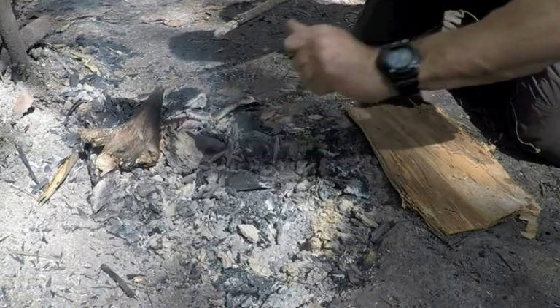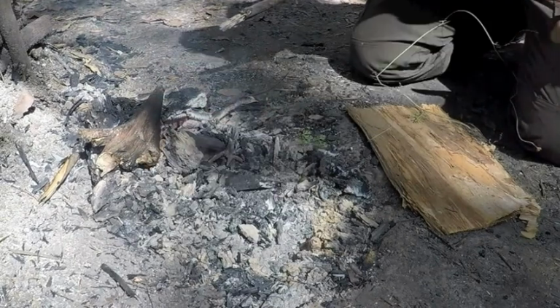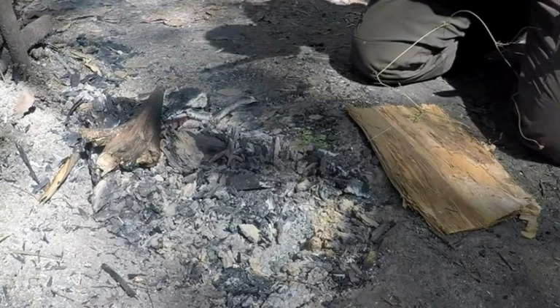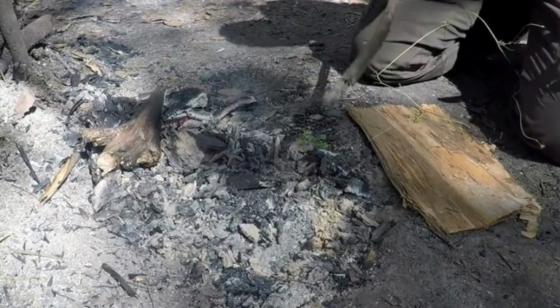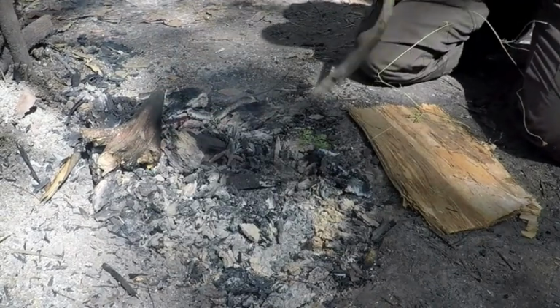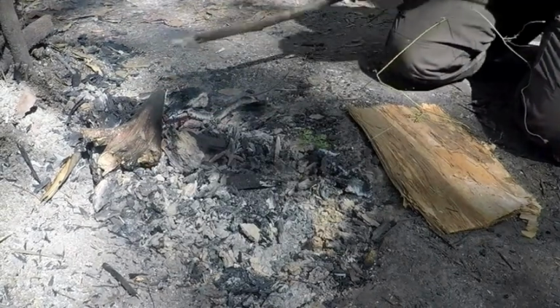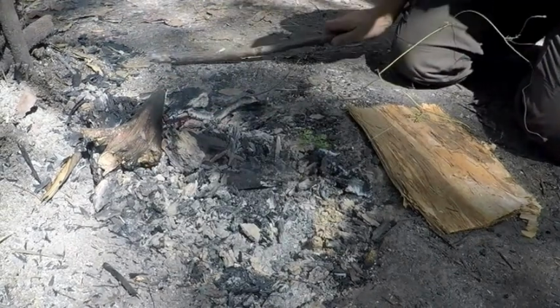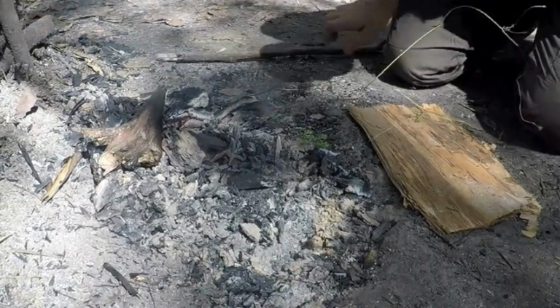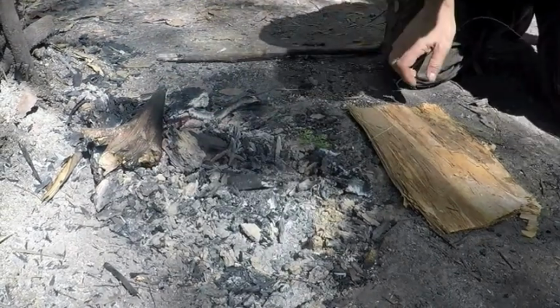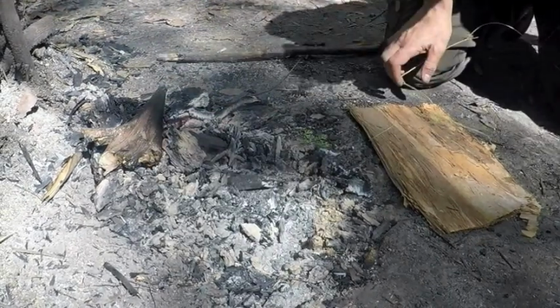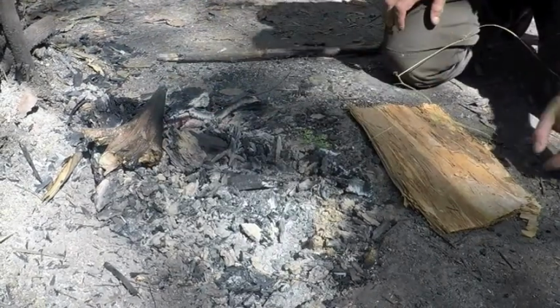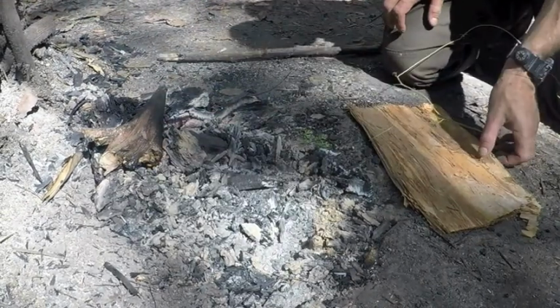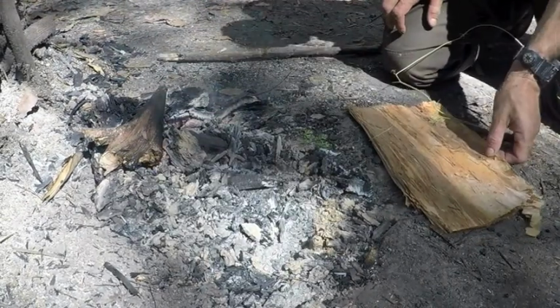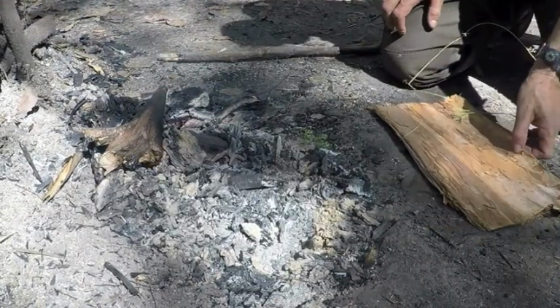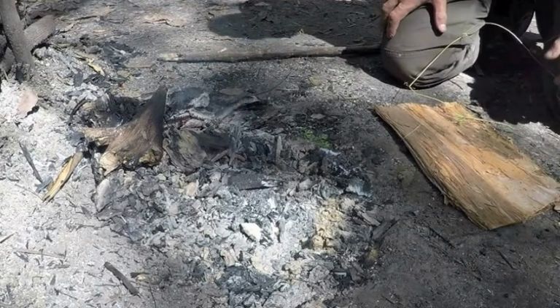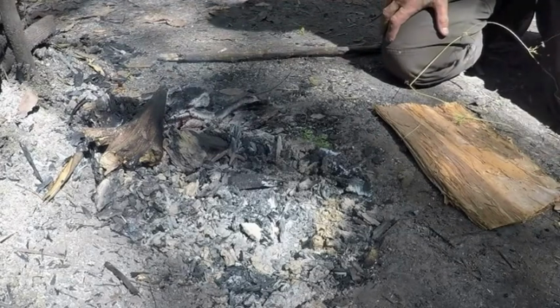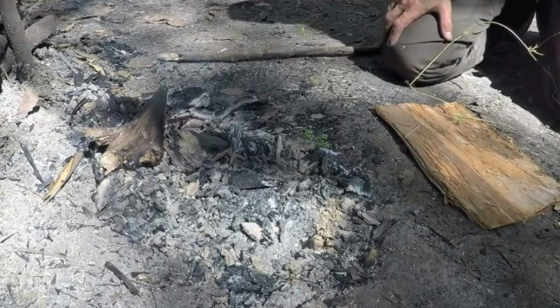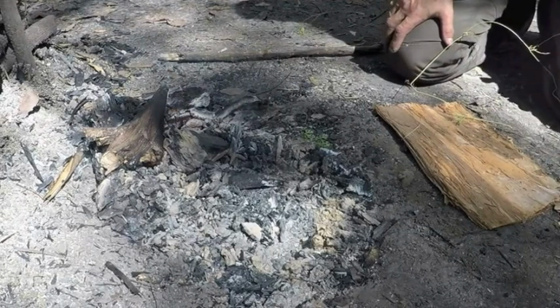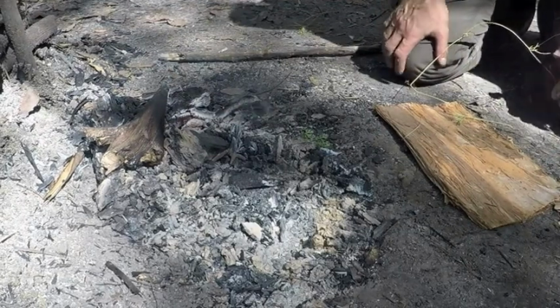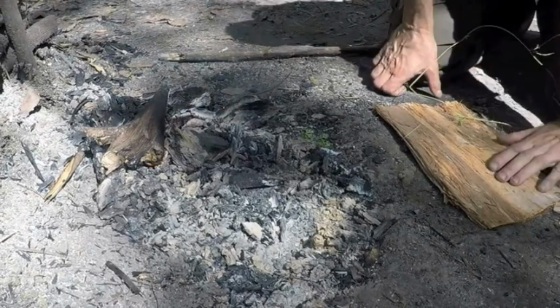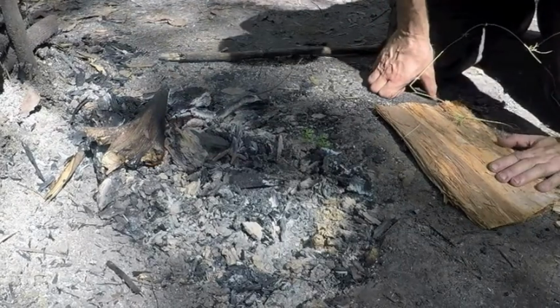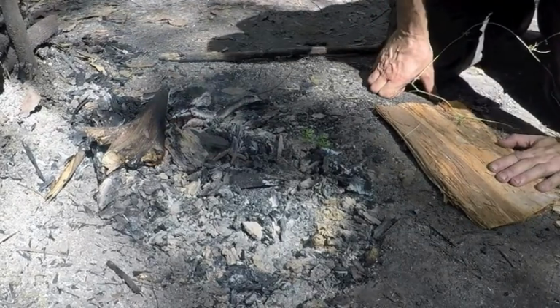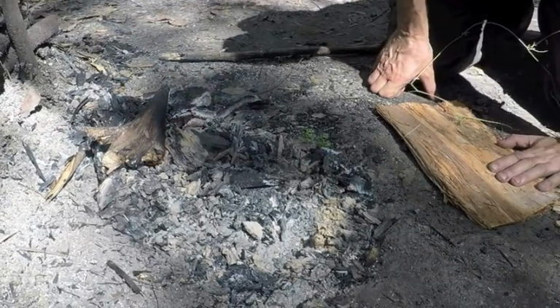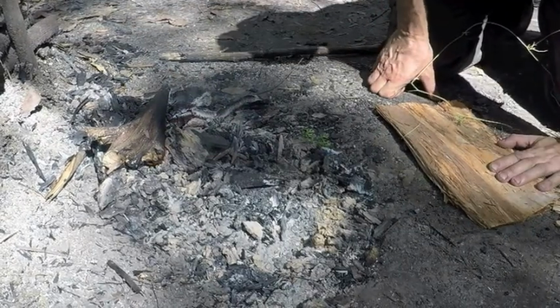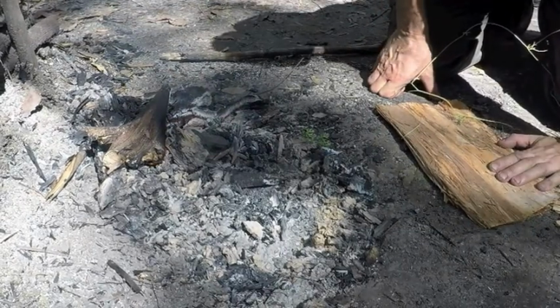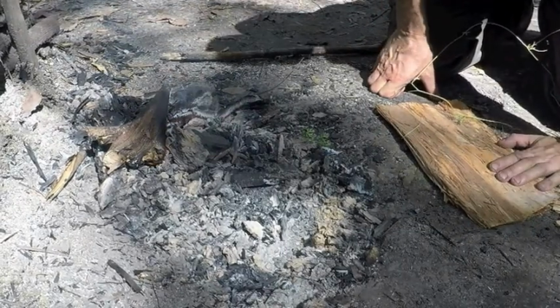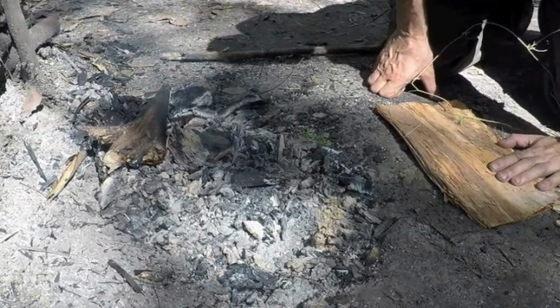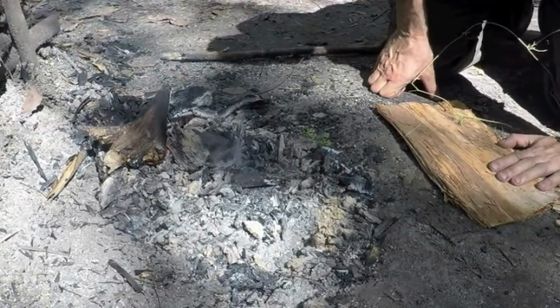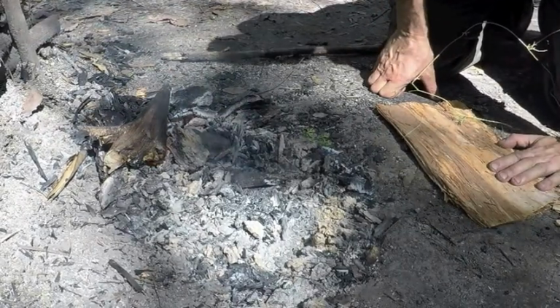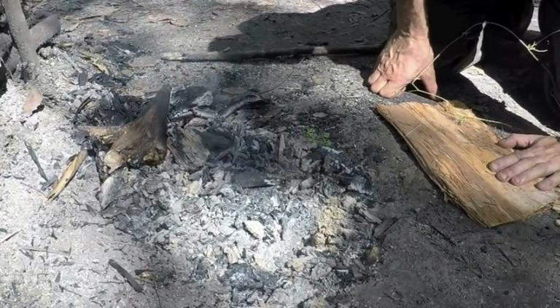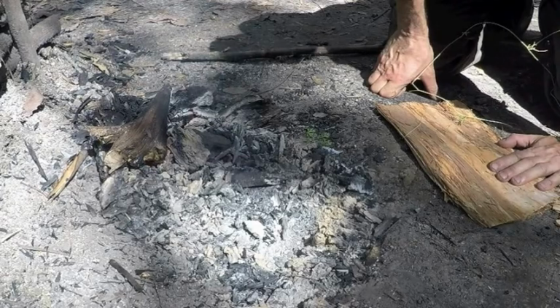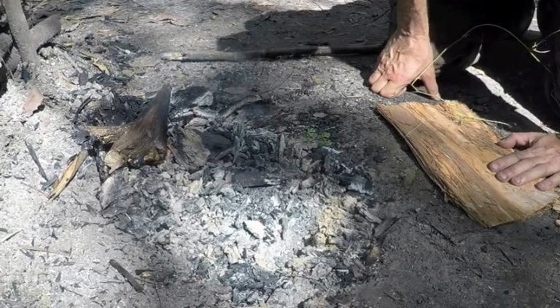We're going to leave those in there for about five to ten minutes — probably five minutes. We can also boil those as well; that works quite nicely. So we'll unearth those in about five minutes.